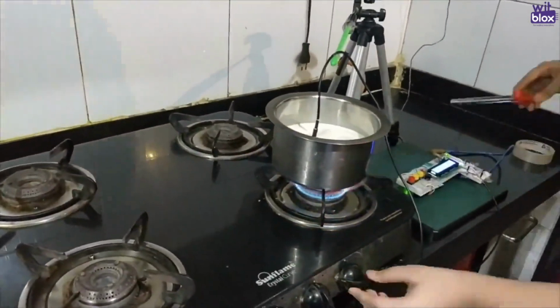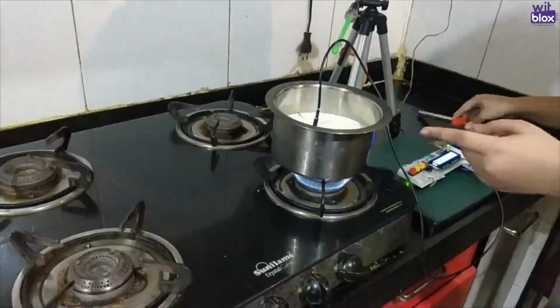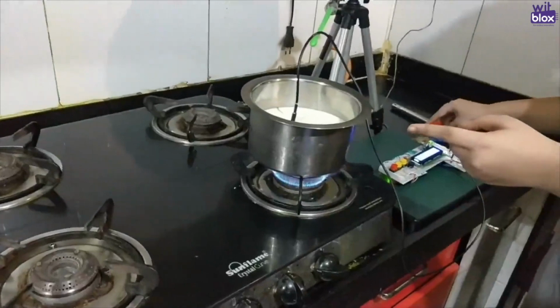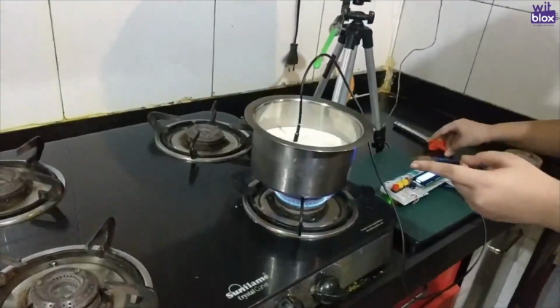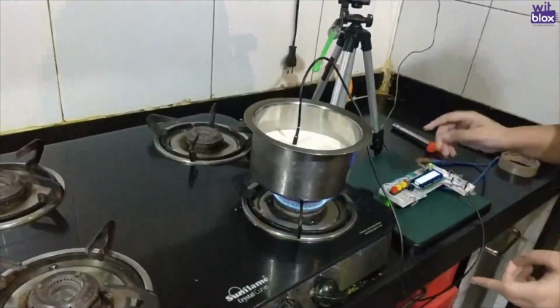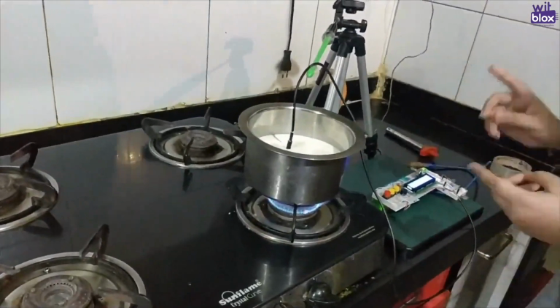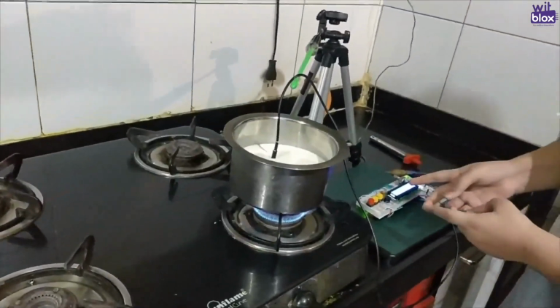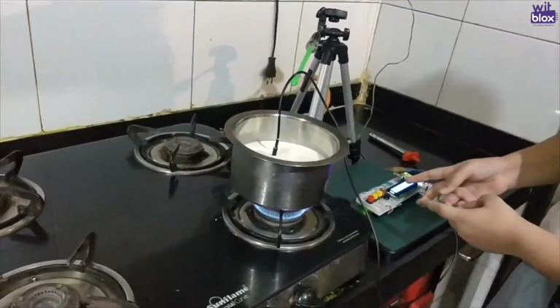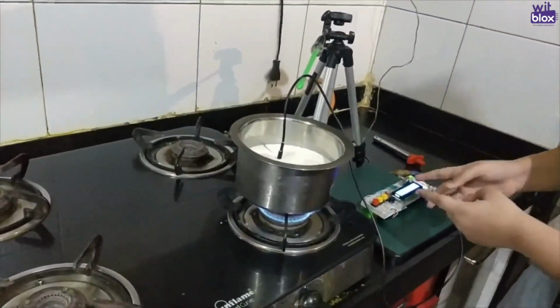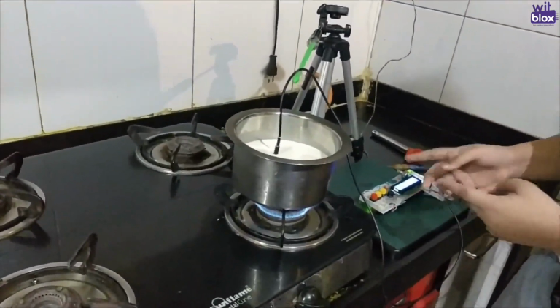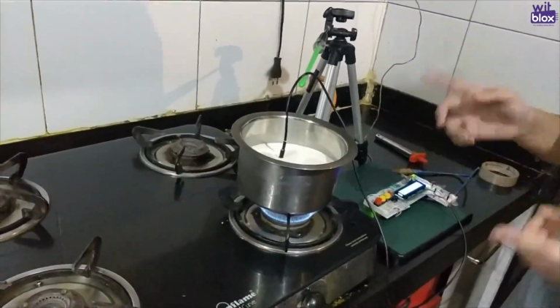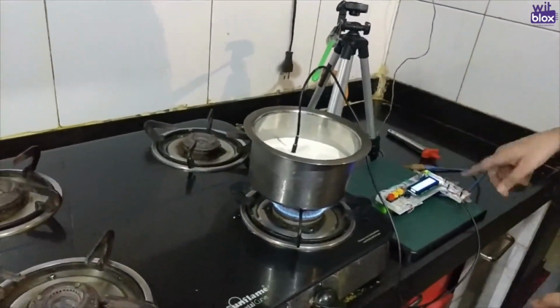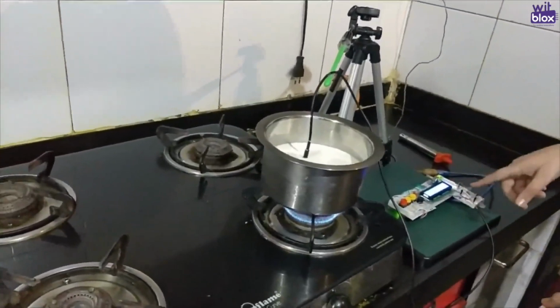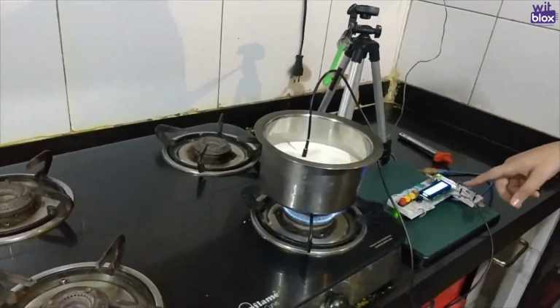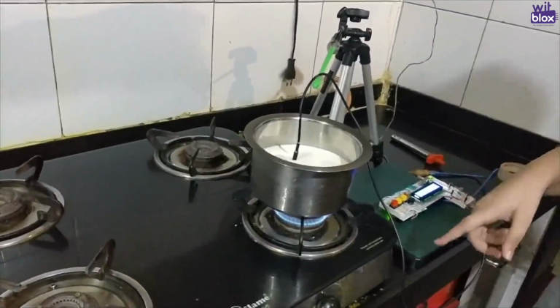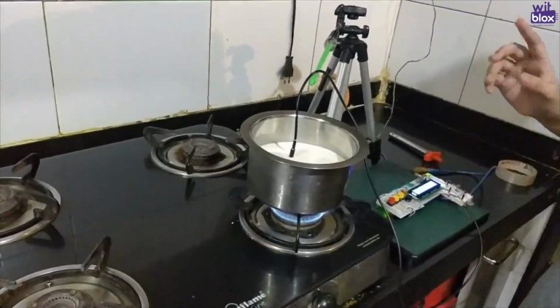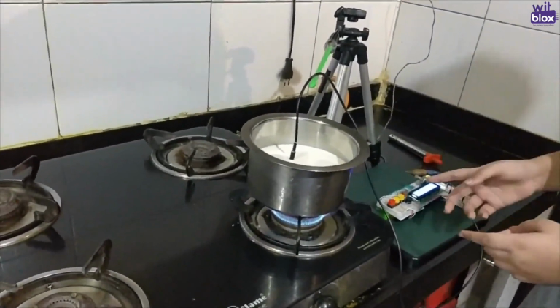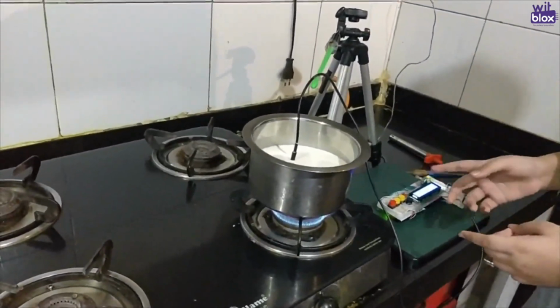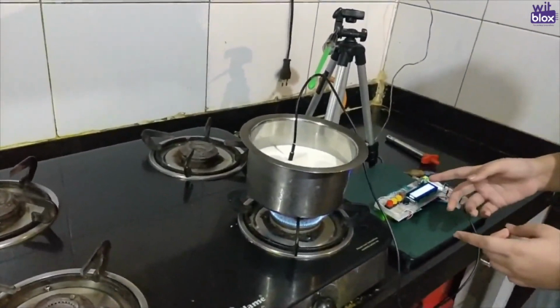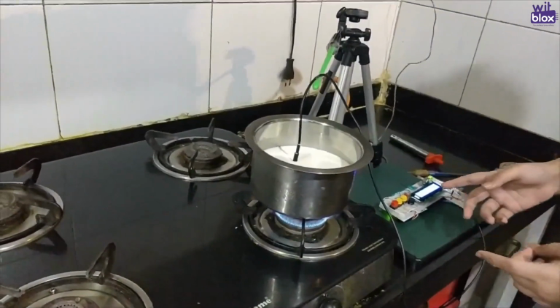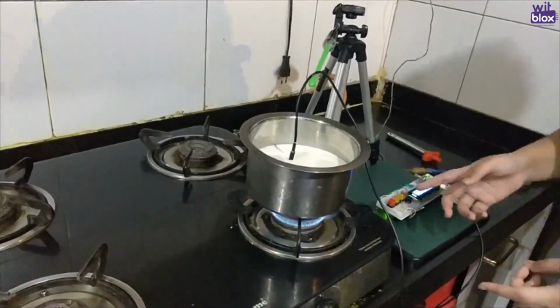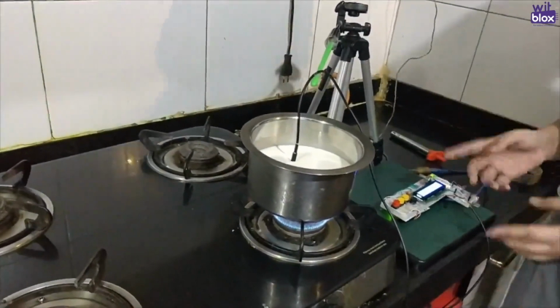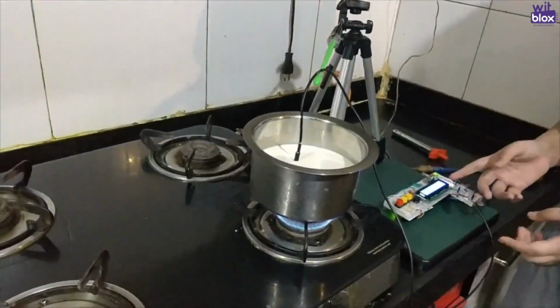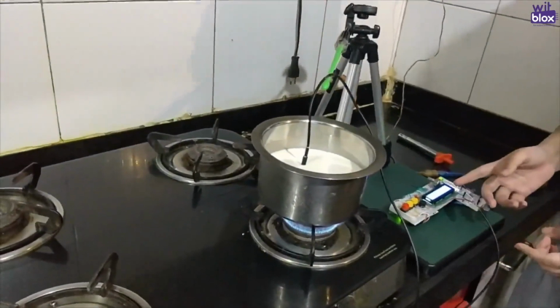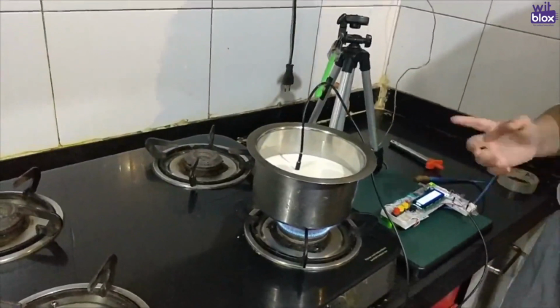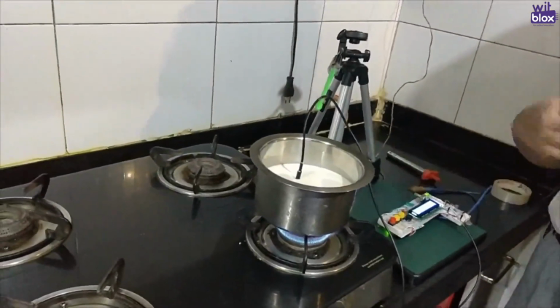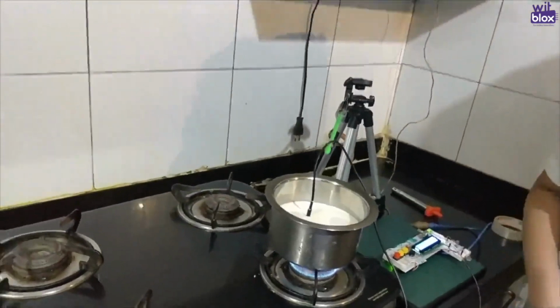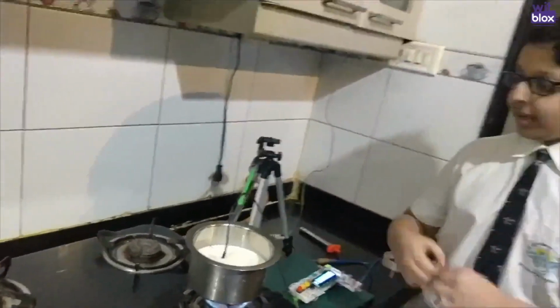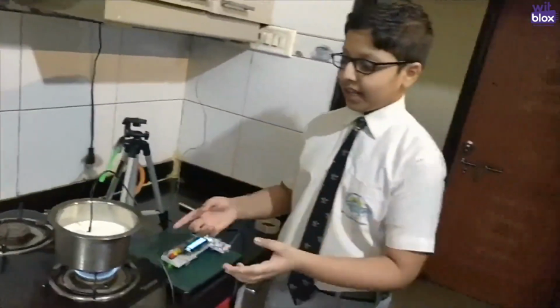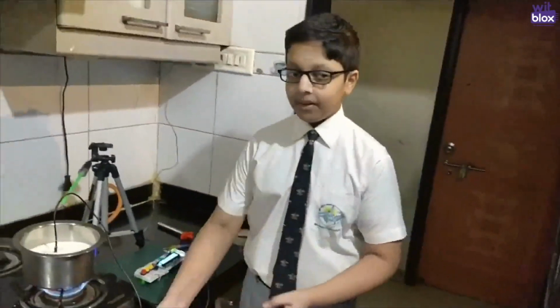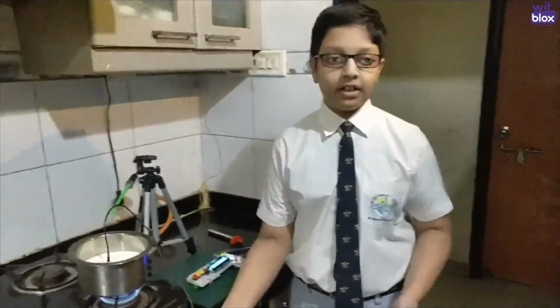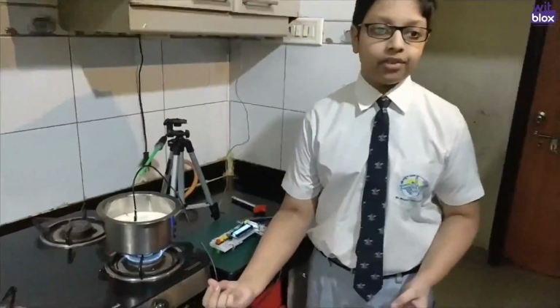Now I've set it in high flame. The processor of the Arduino will continuously compare the temperature, and when it reaches 95 degrees, it will set off the alarm system and give me 30 seconds to come and turn off the stove.